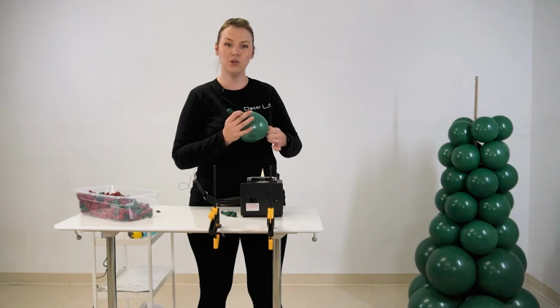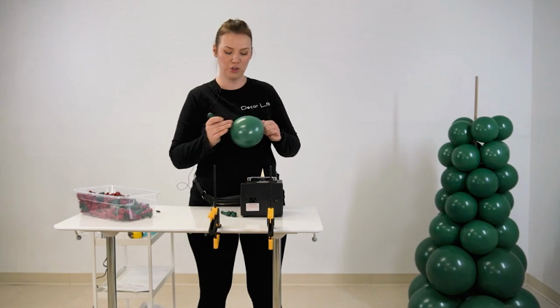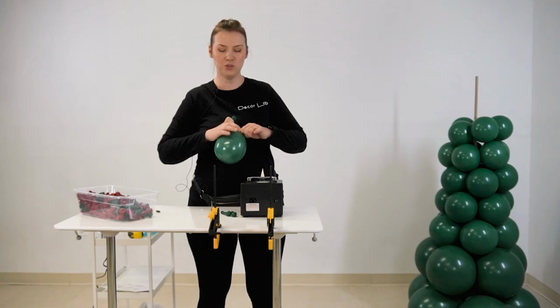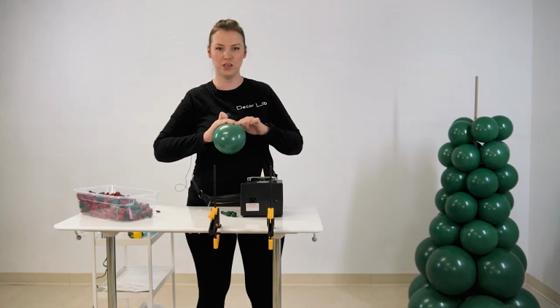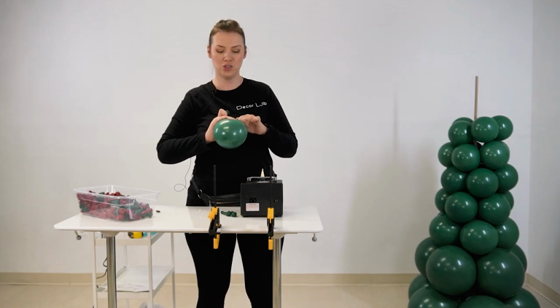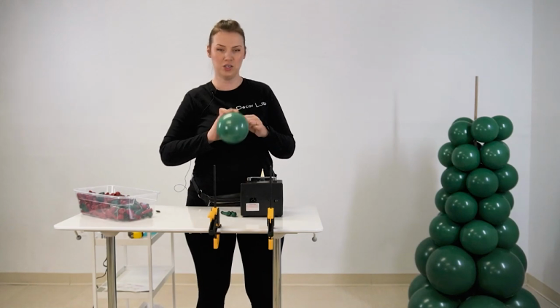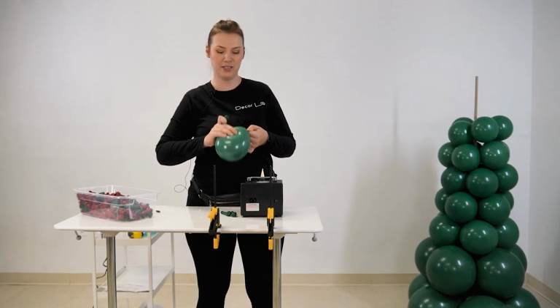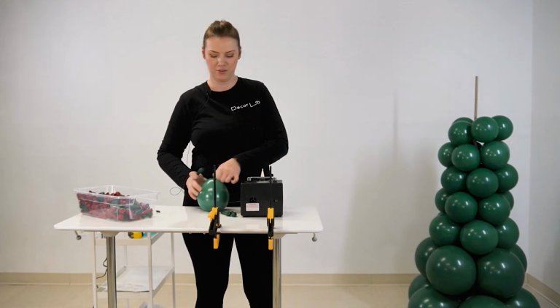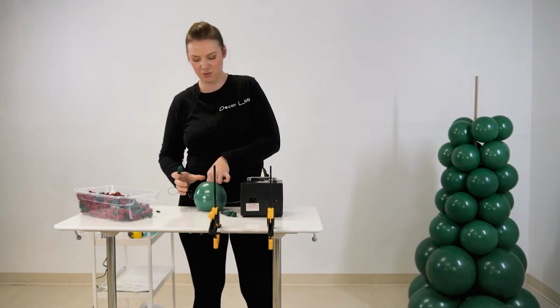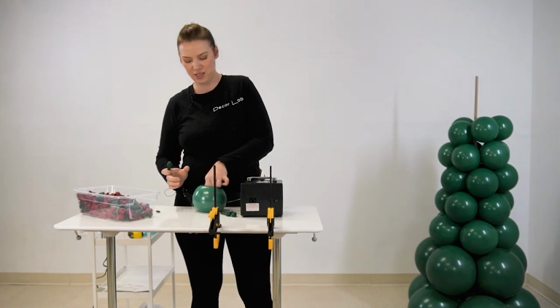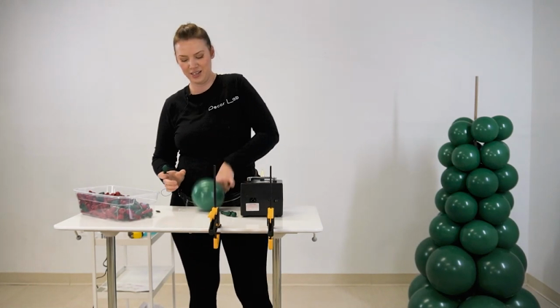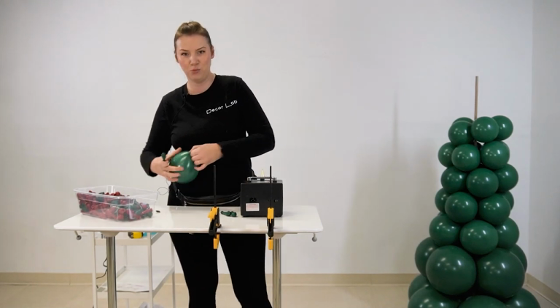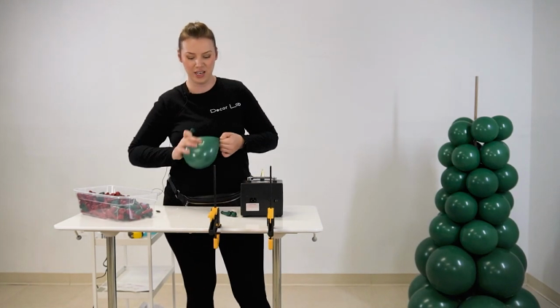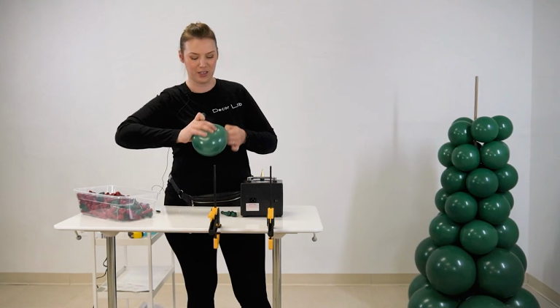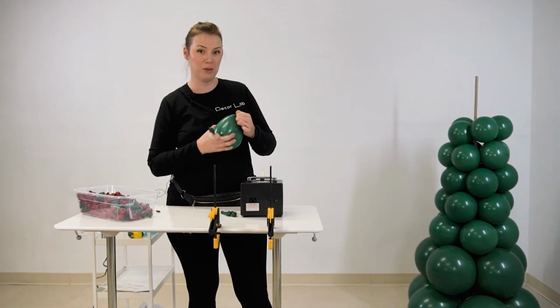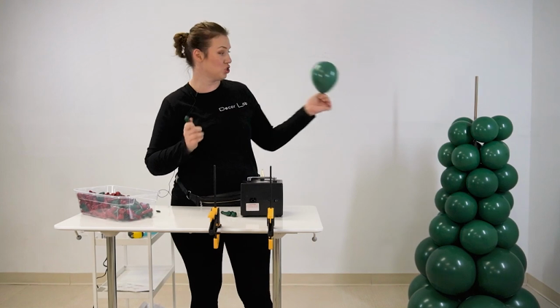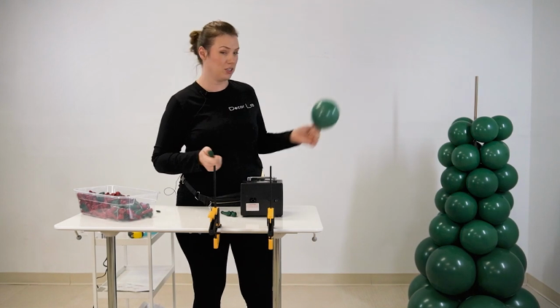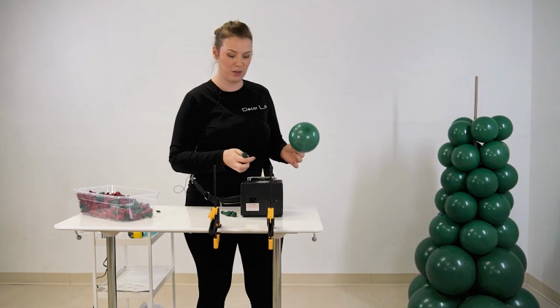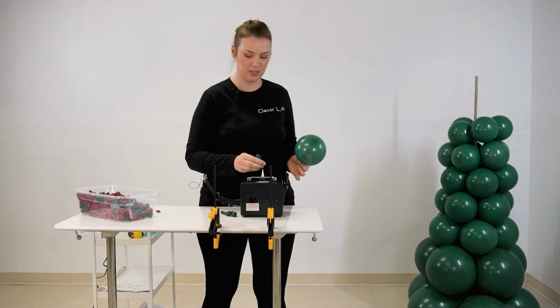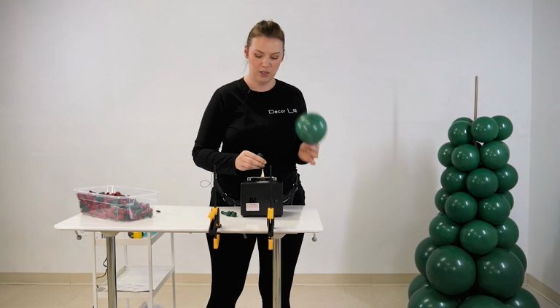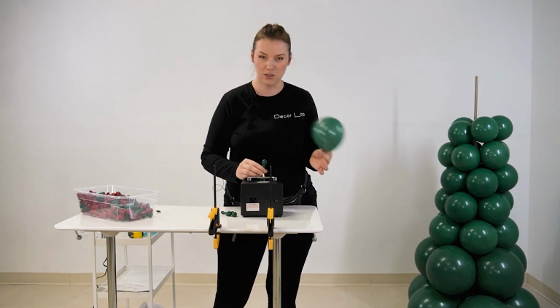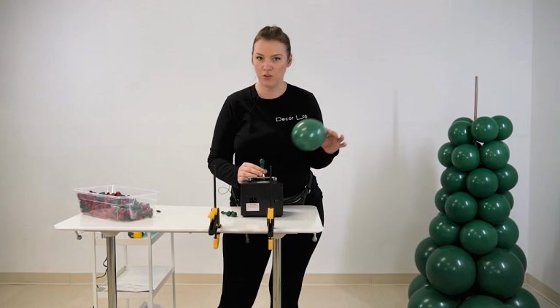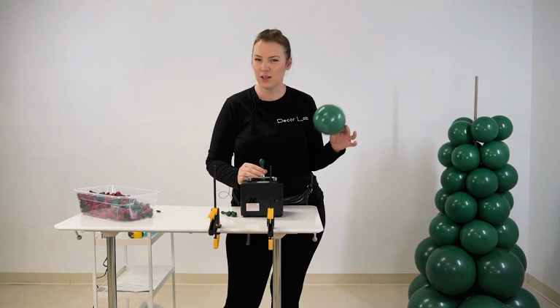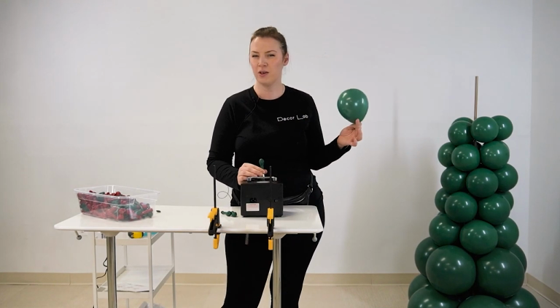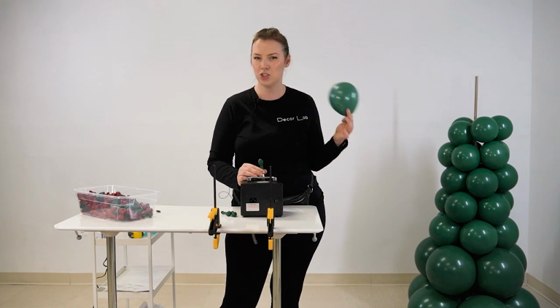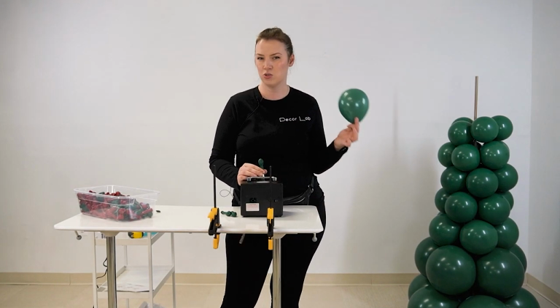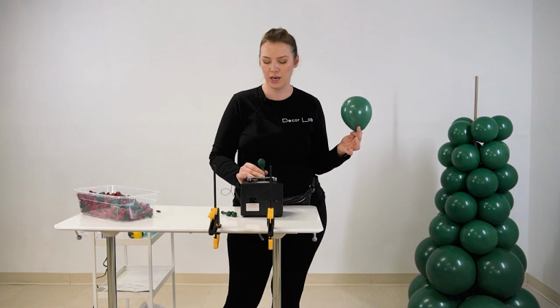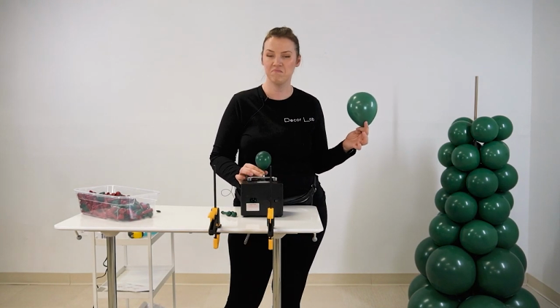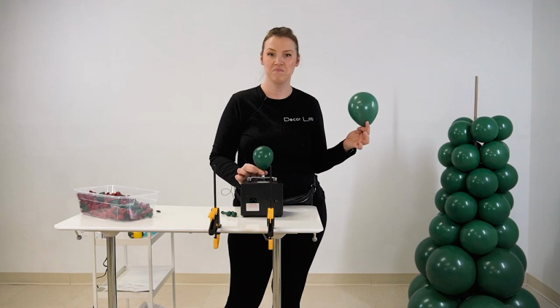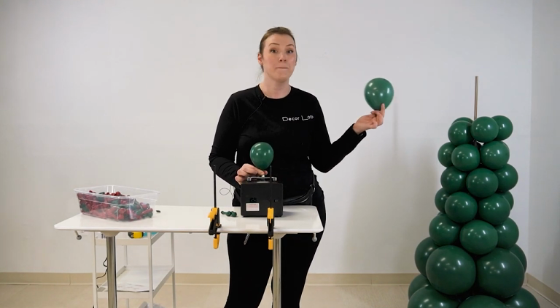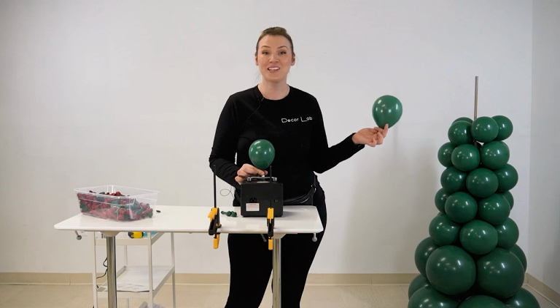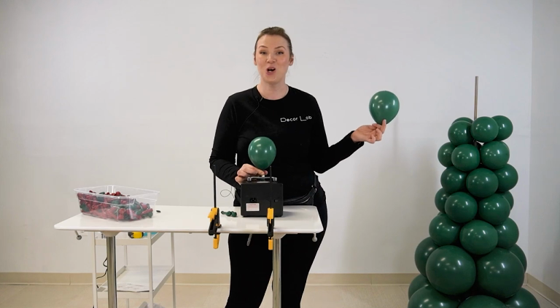The goal is for your balloon to still have some stretching capacity. You see, I can kind of move it and shift it on the base. So if you feel like it's too tight, make it smaller.